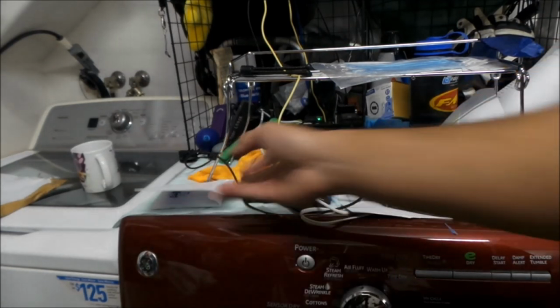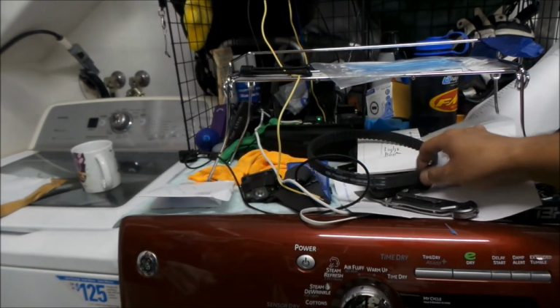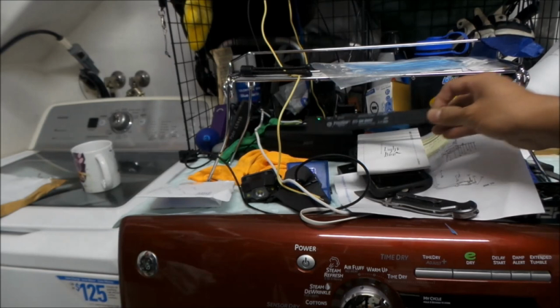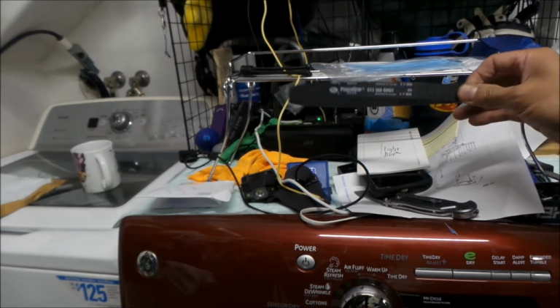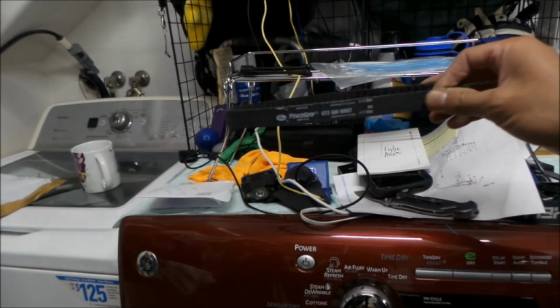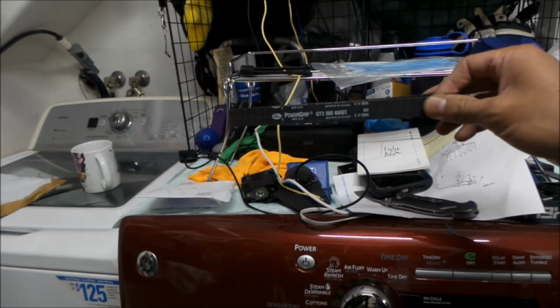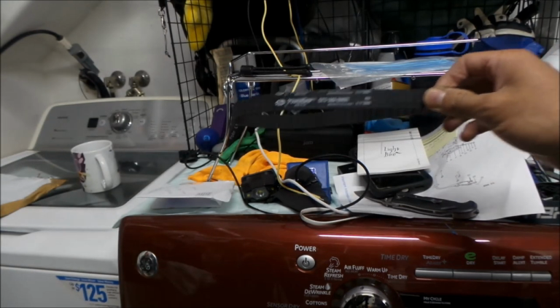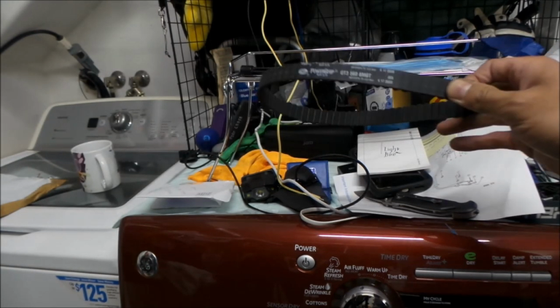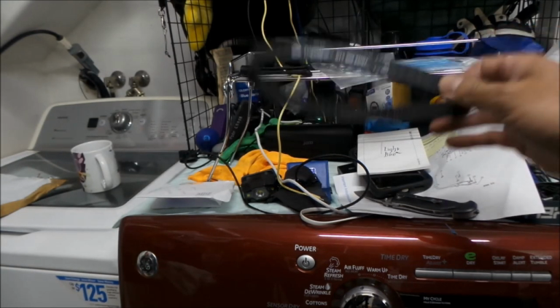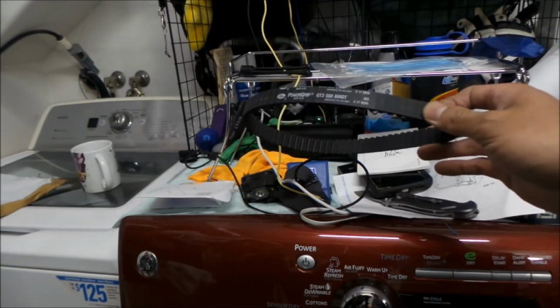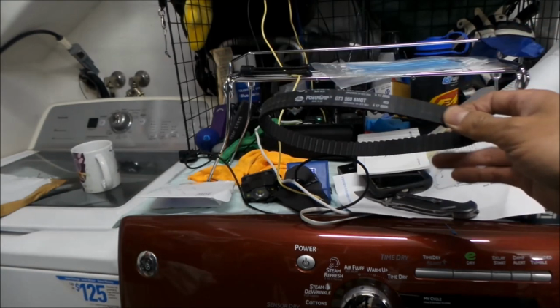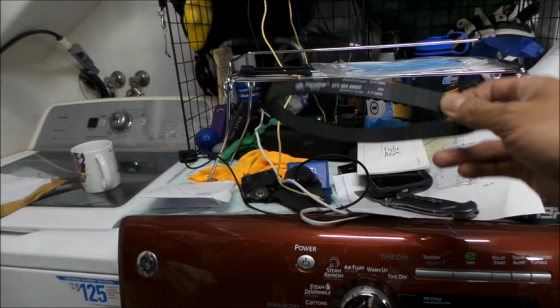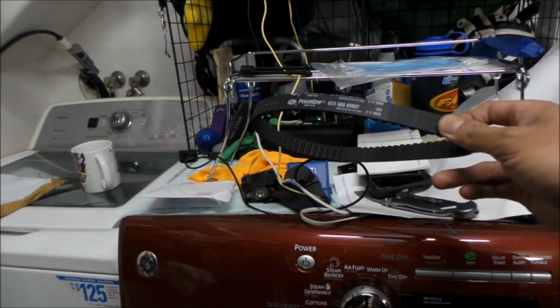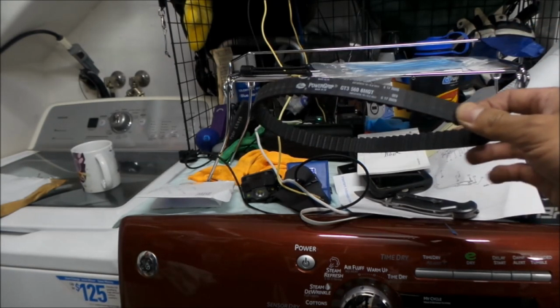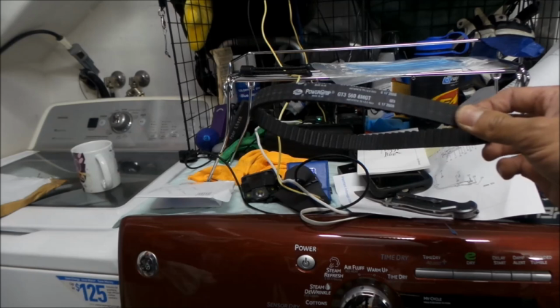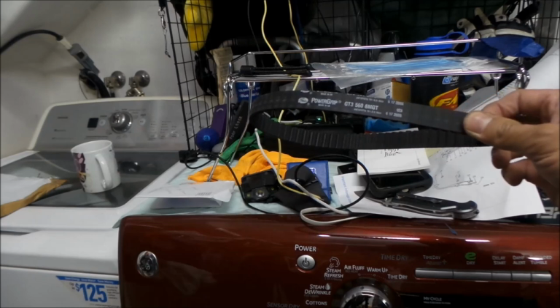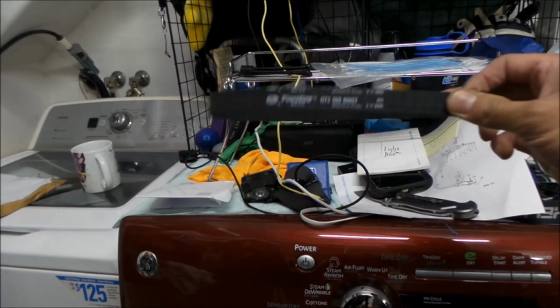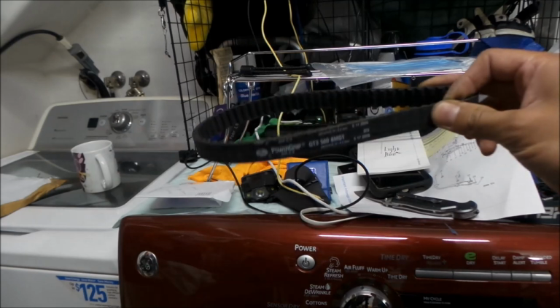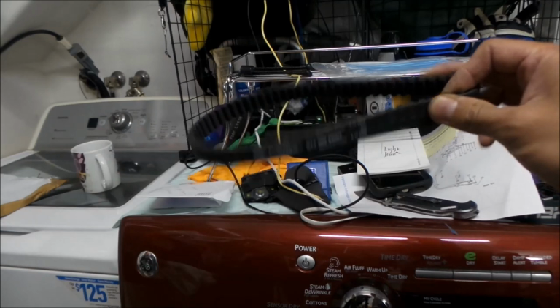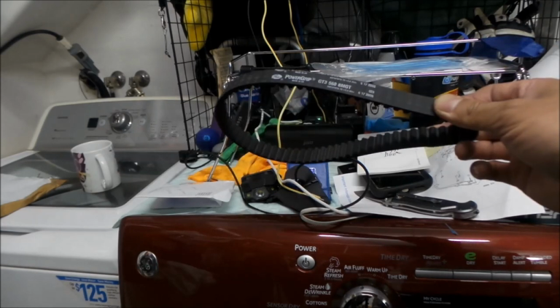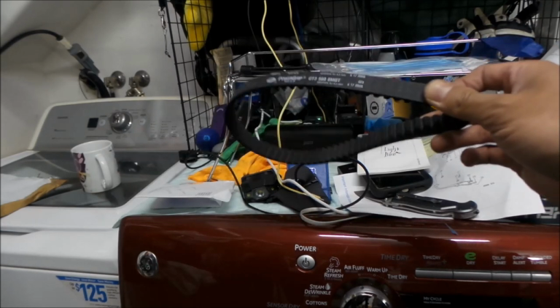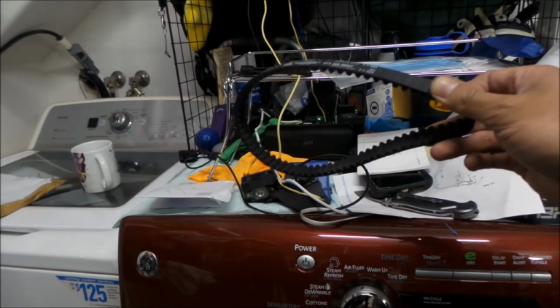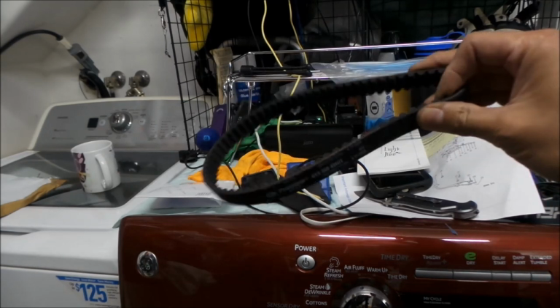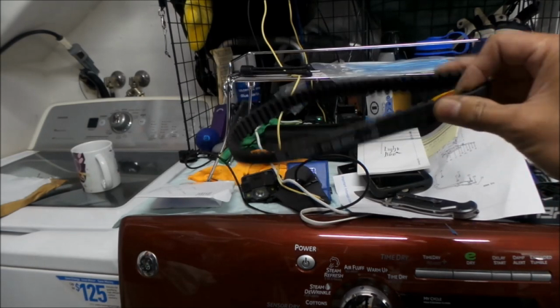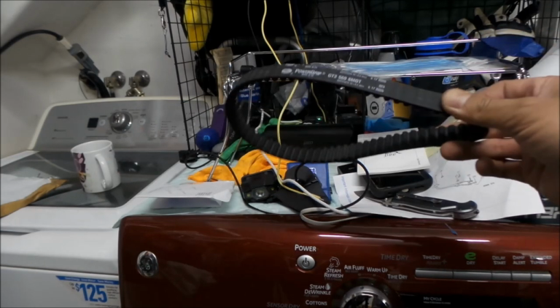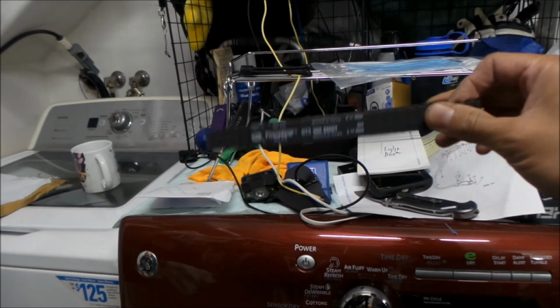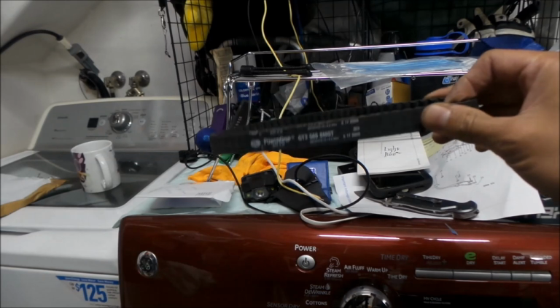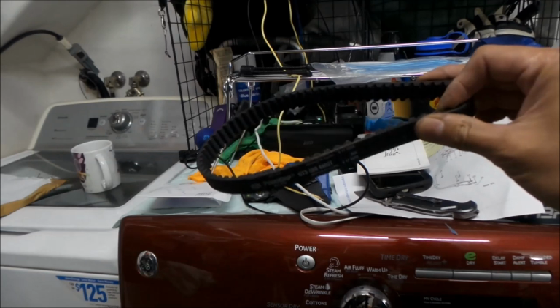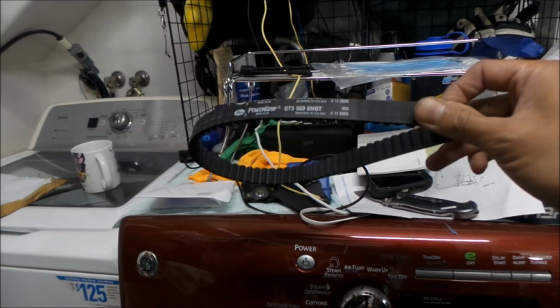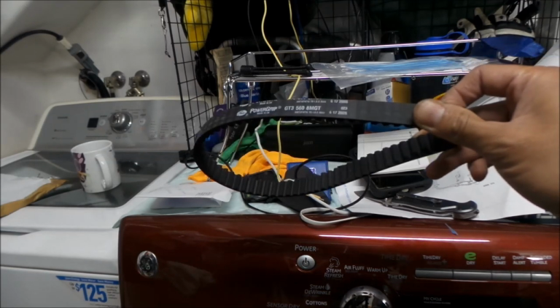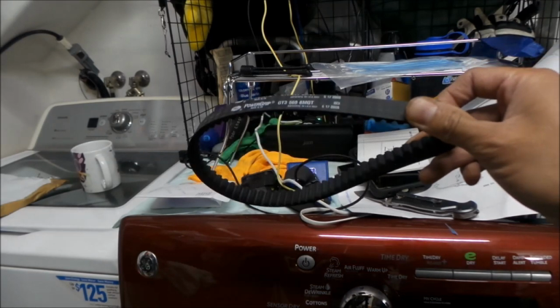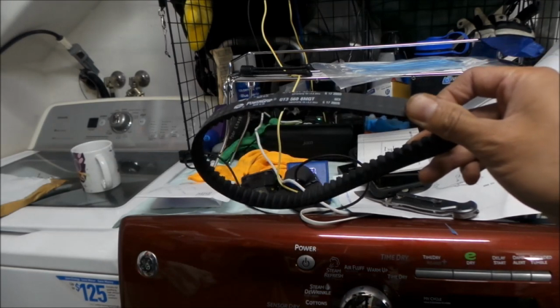I was hoping to get the Luna Cycle belt to compare it with this, but I don't think we're going to get that chance. But when I get the other belt, we'll take a look at it and tell you what I think.